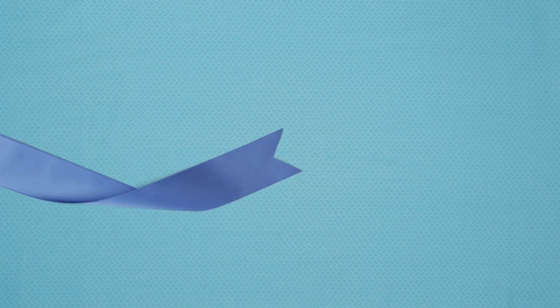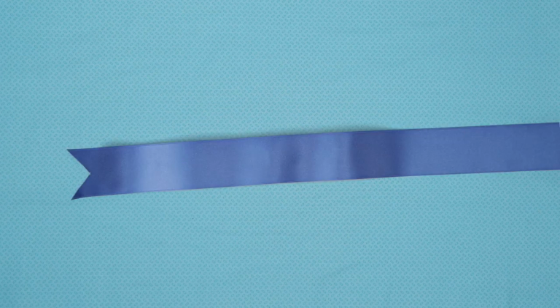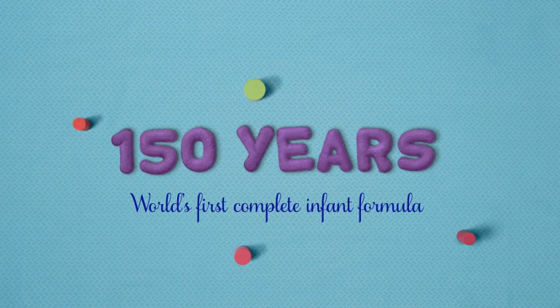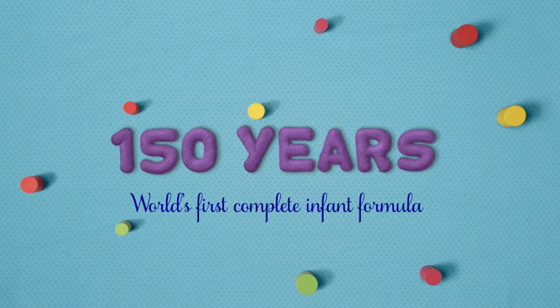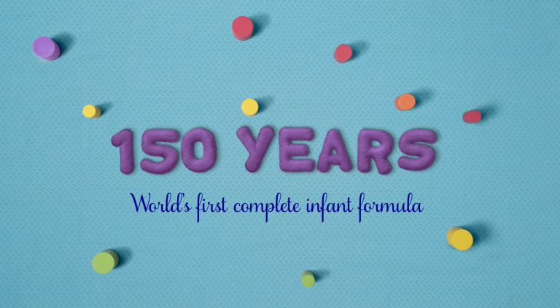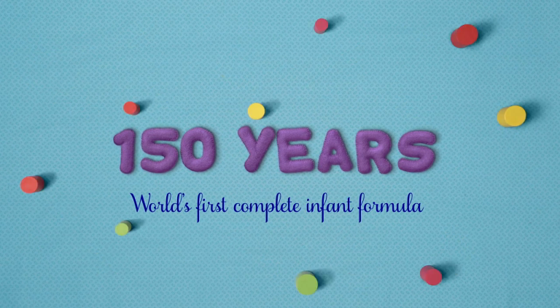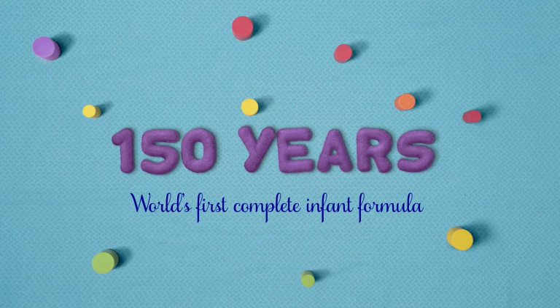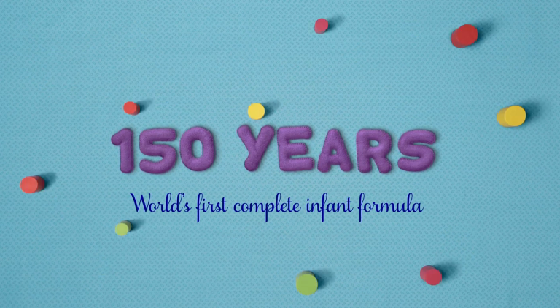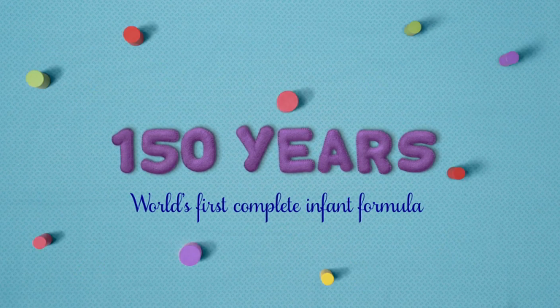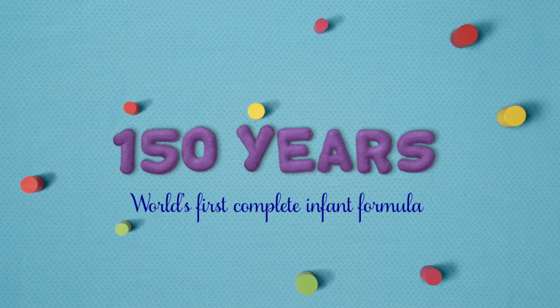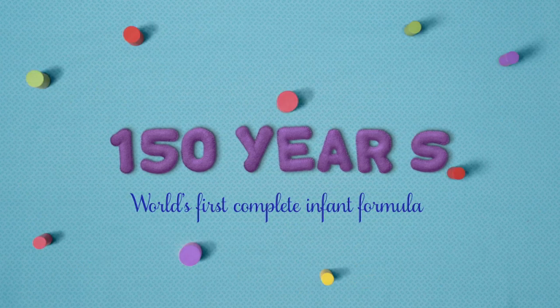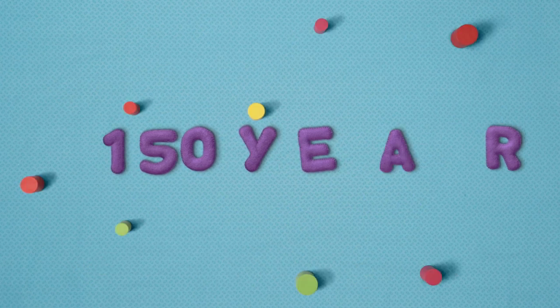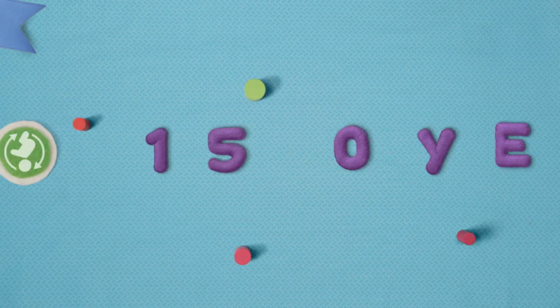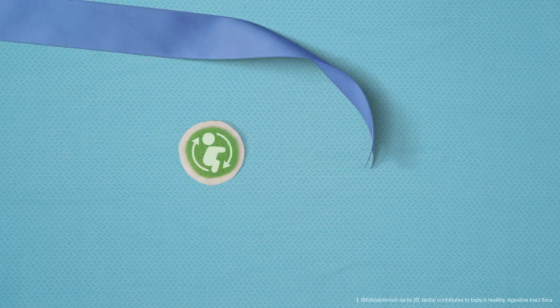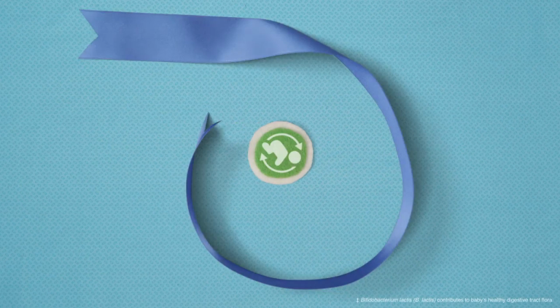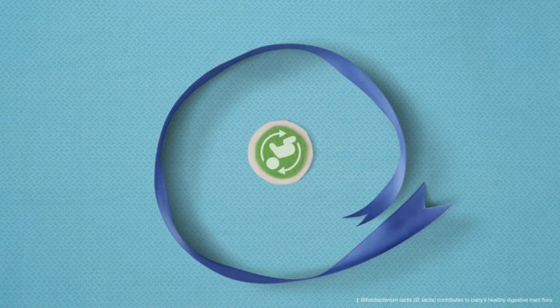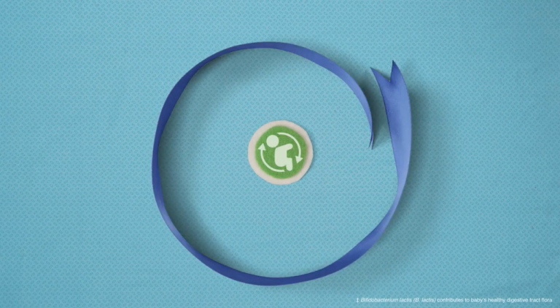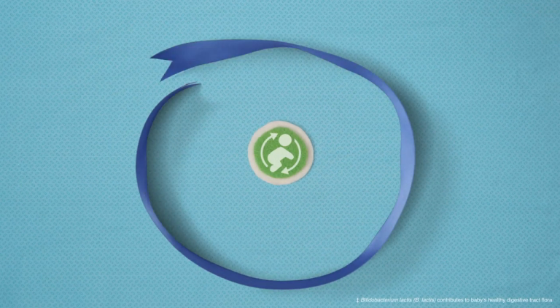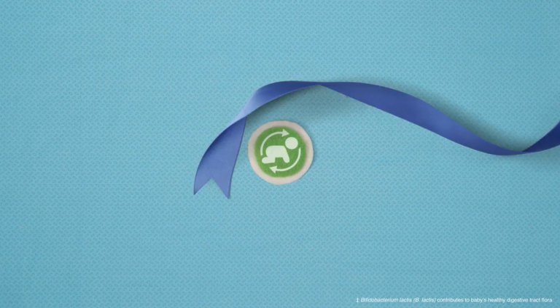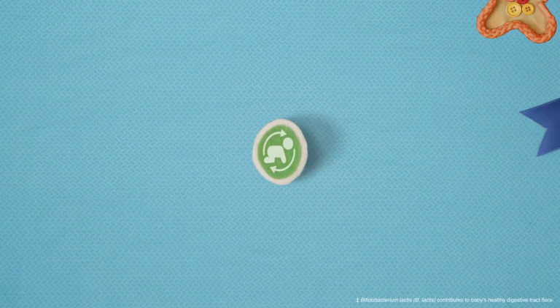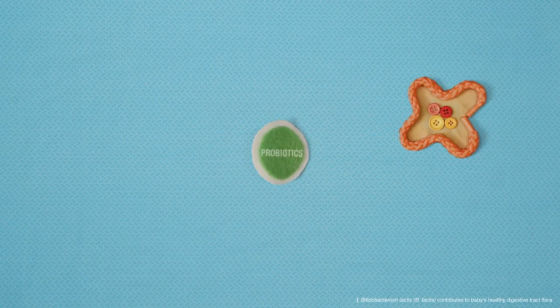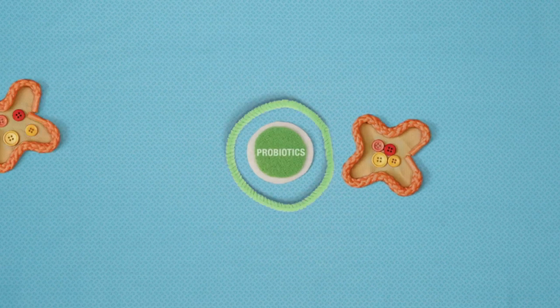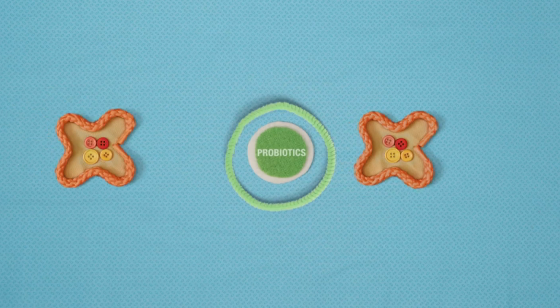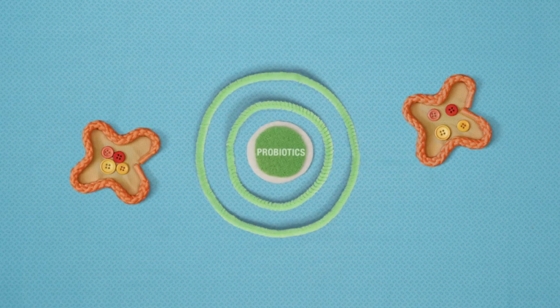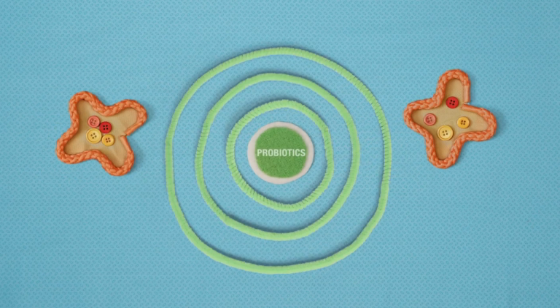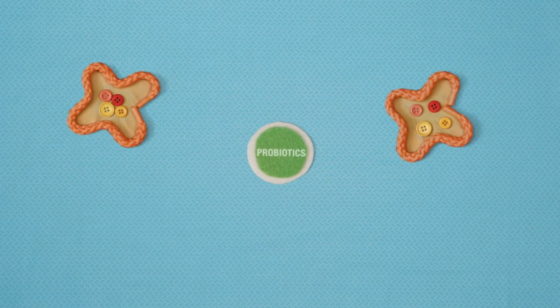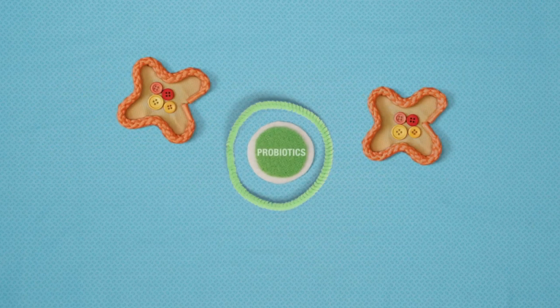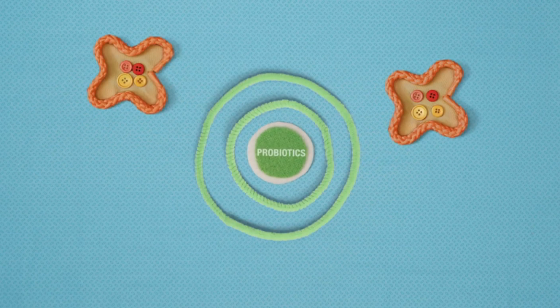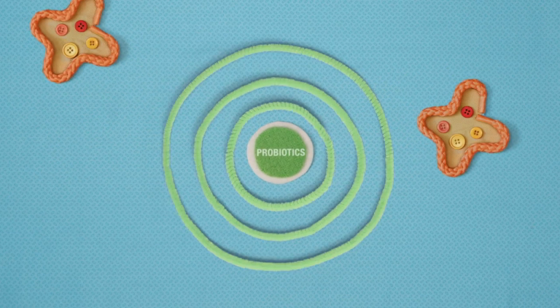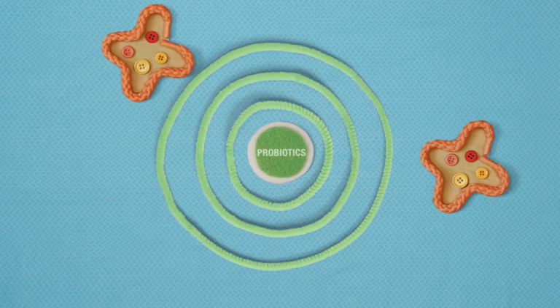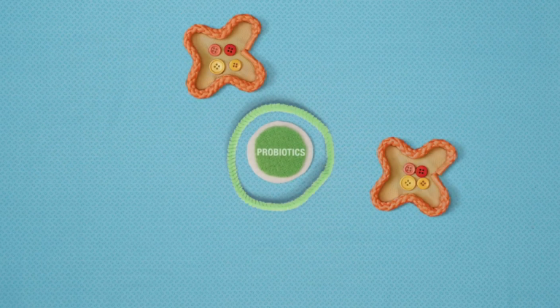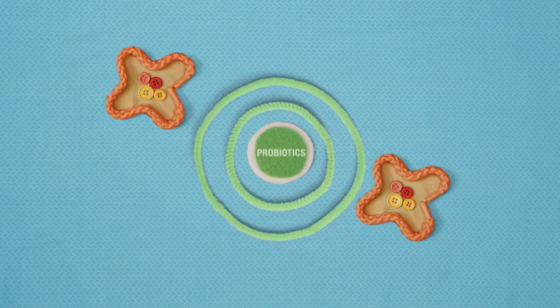With 150 years of trusted nutrition expertise, Good Start was the first formula to have probiotic B. lactis. Probiotics are beneficial bacteria that contribute to the natural protection in breastfed babies.